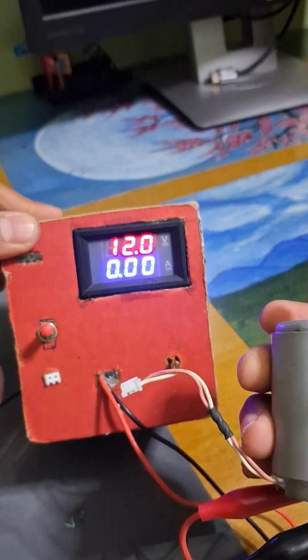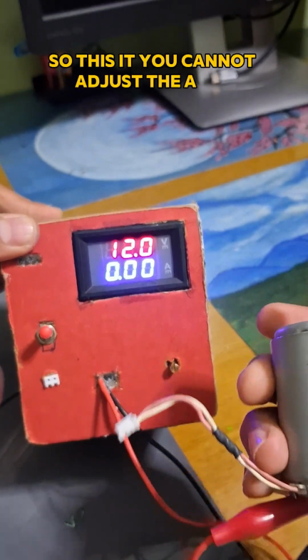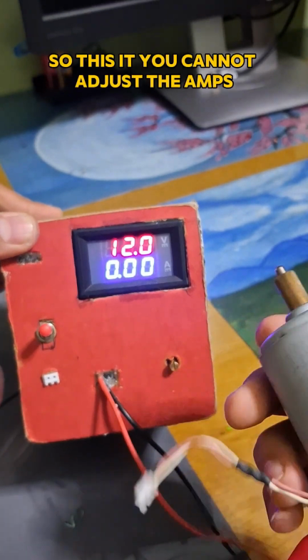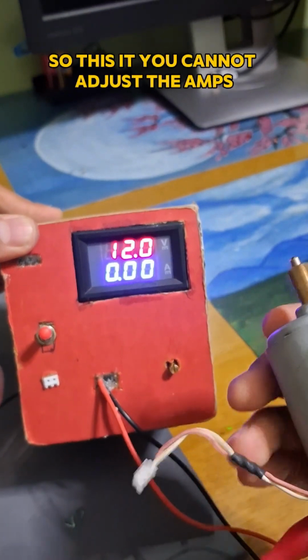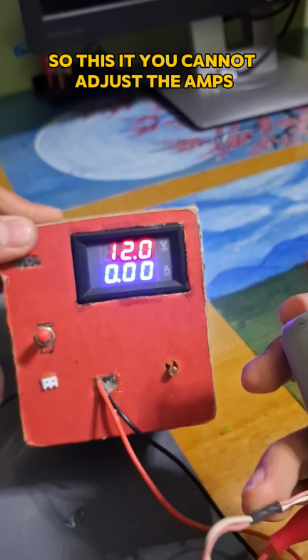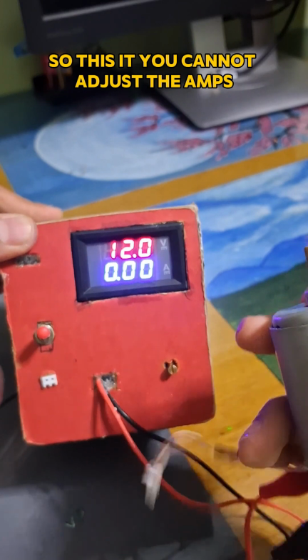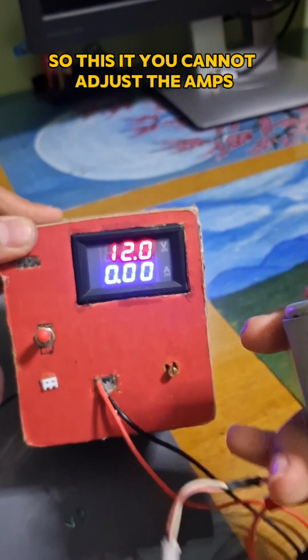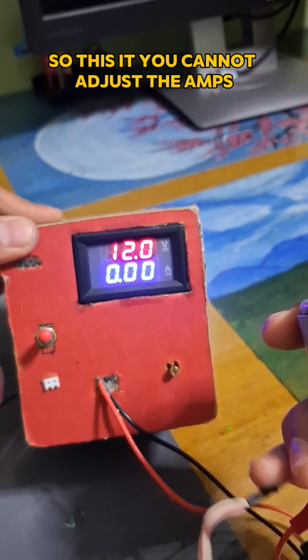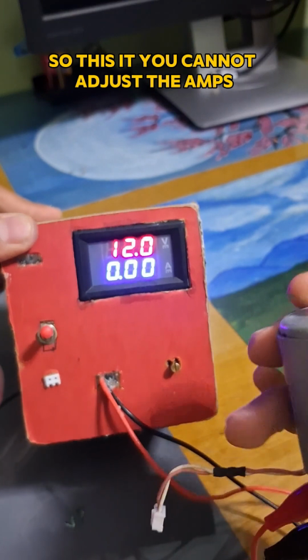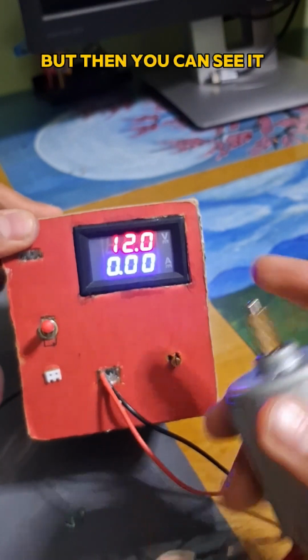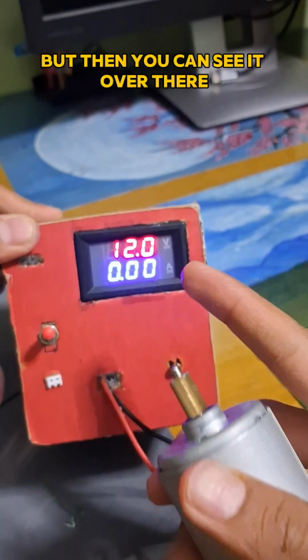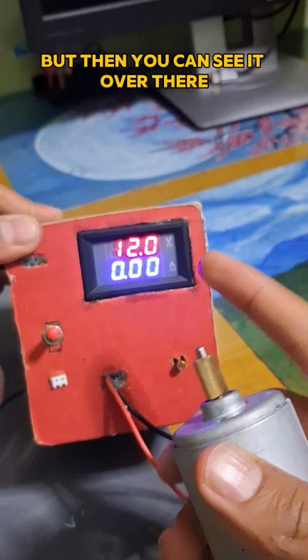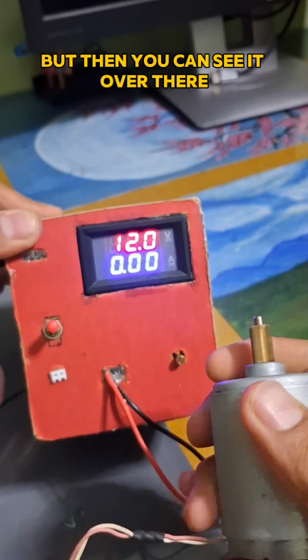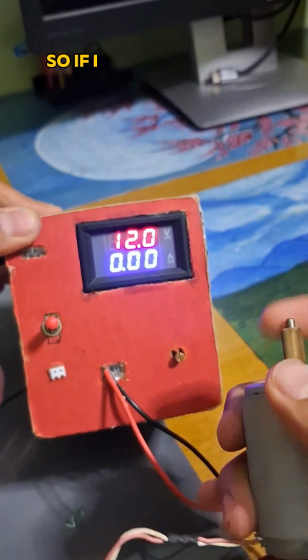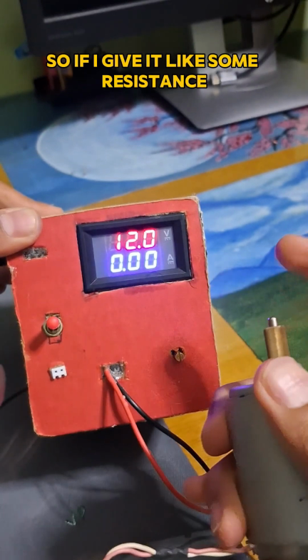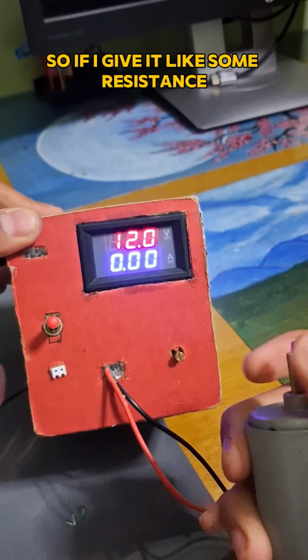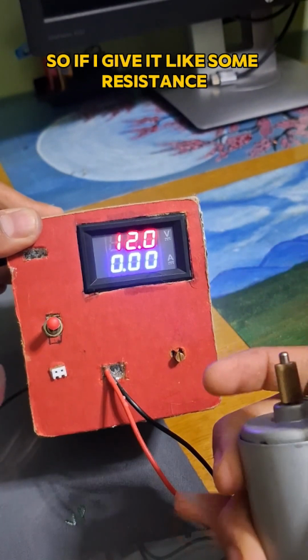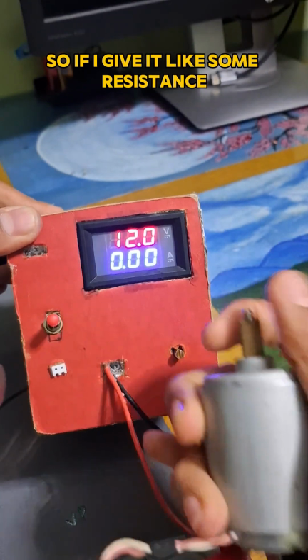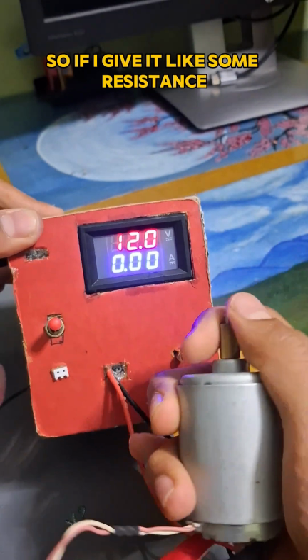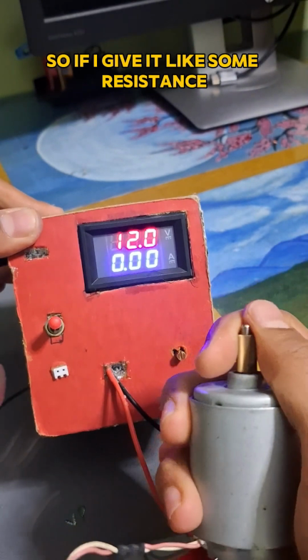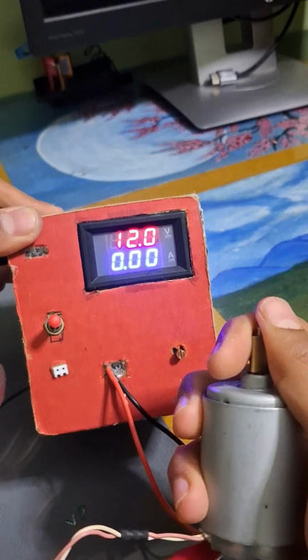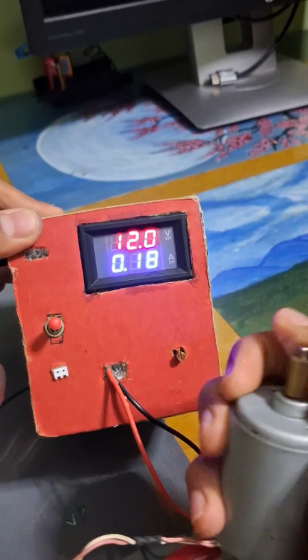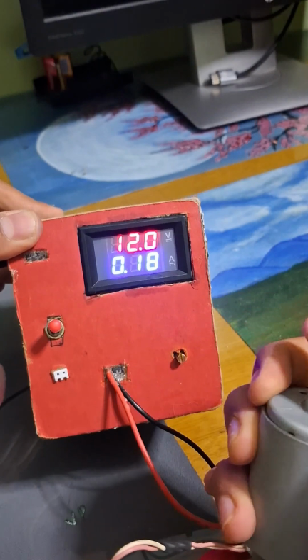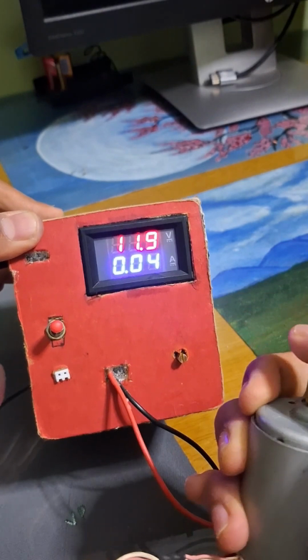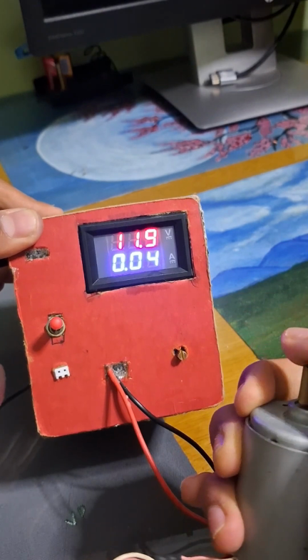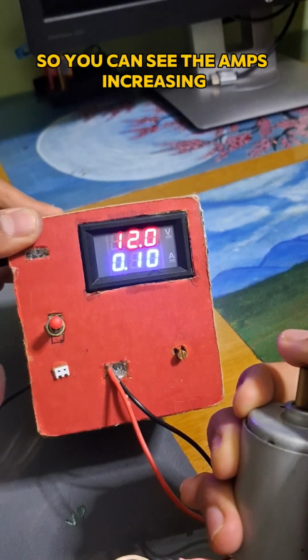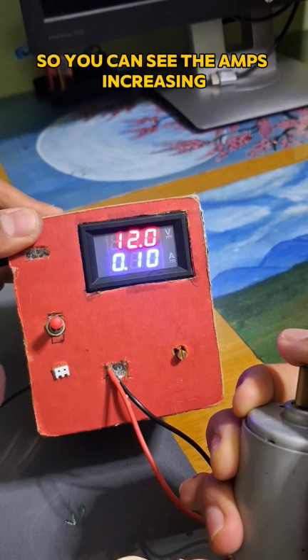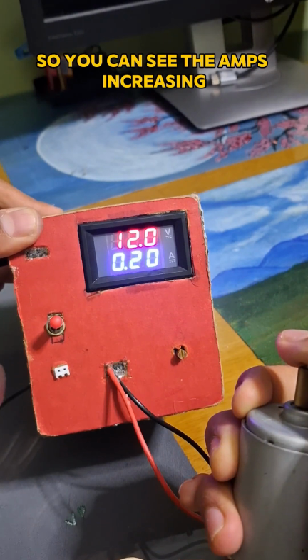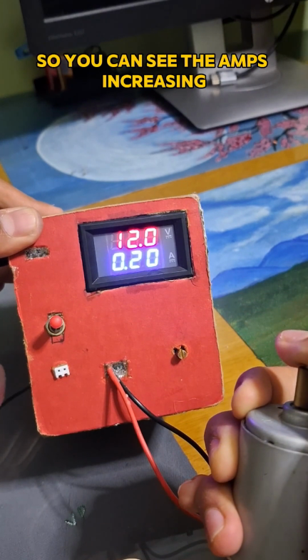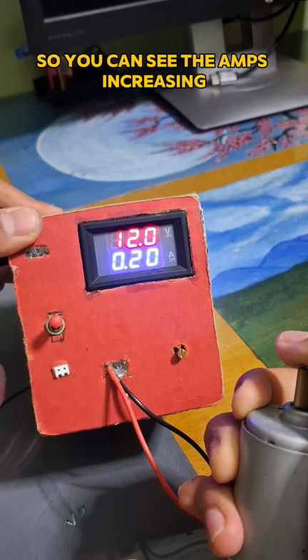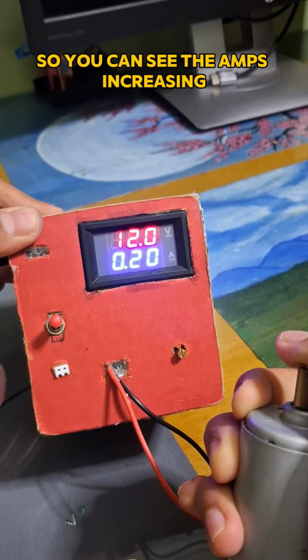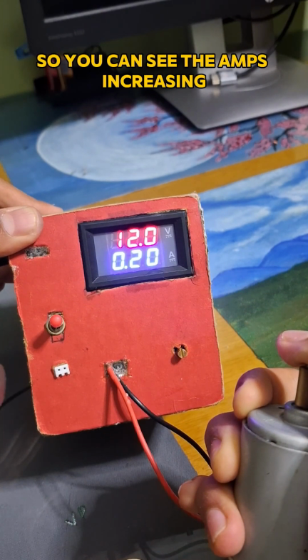You can adjust the amps, and you can see it on the meter. If I apply some resistance, you can see the amps increasing.